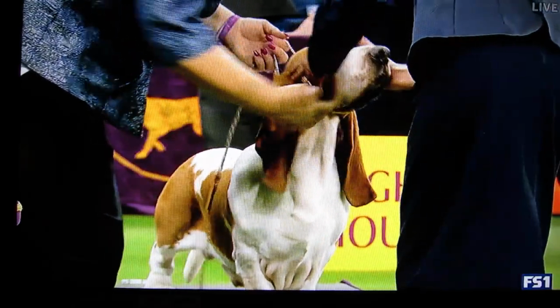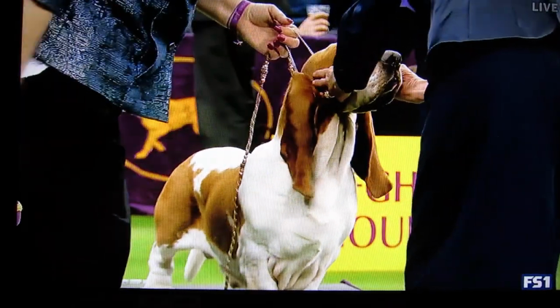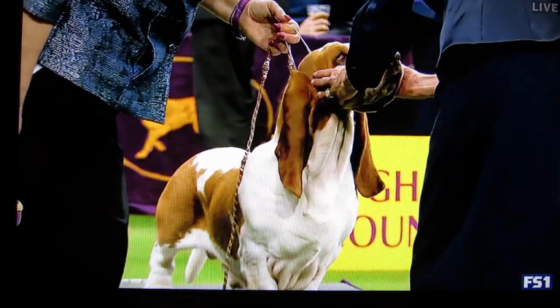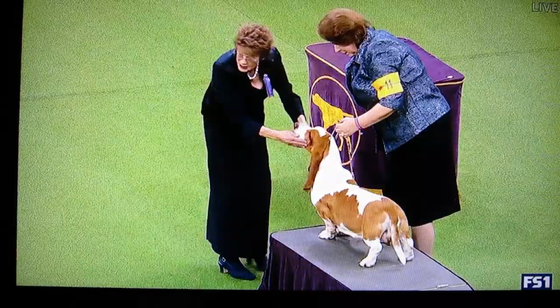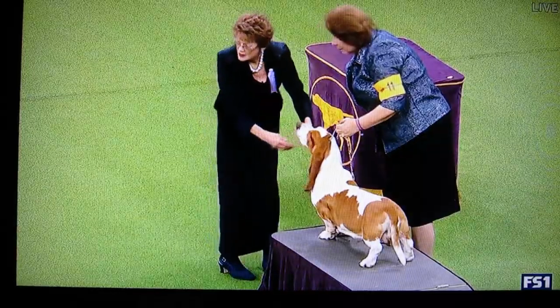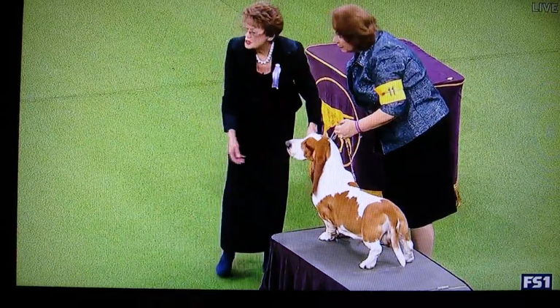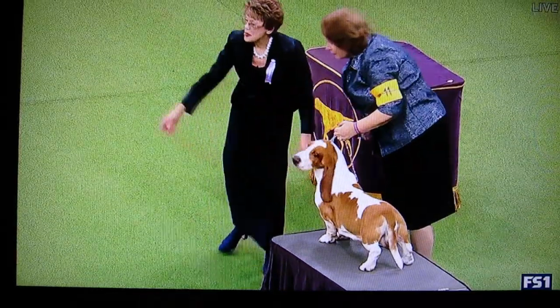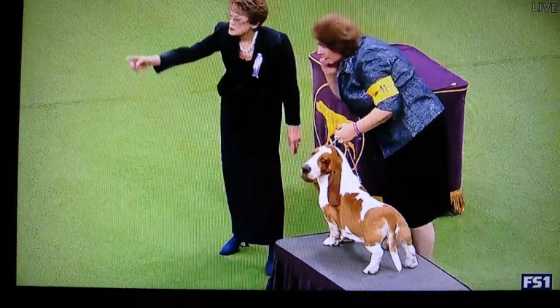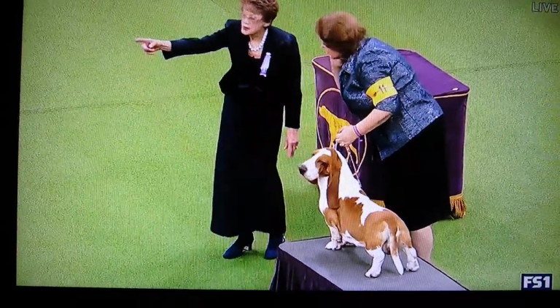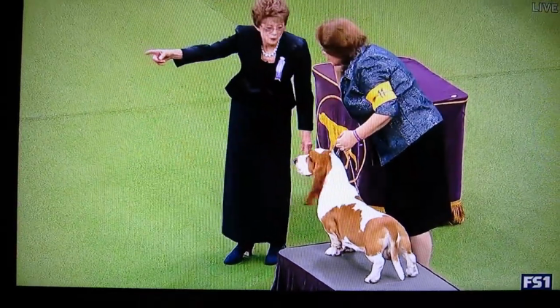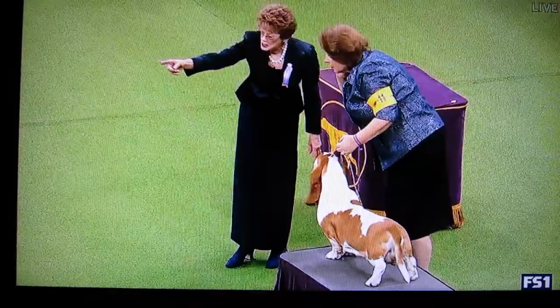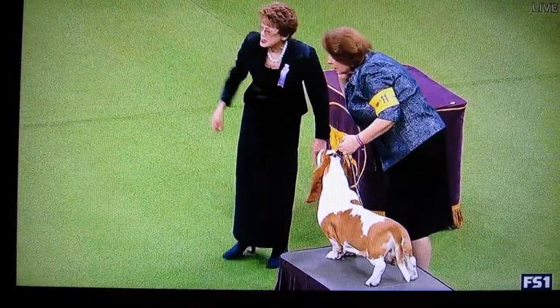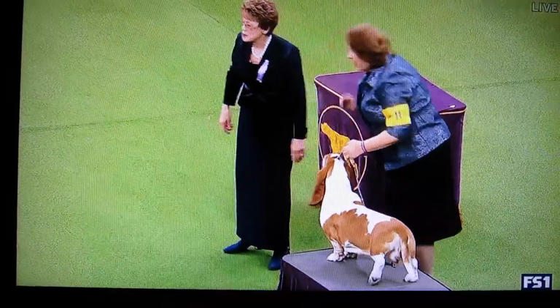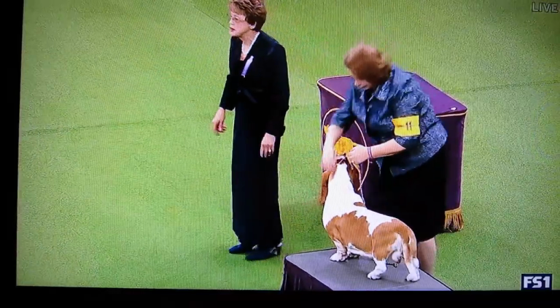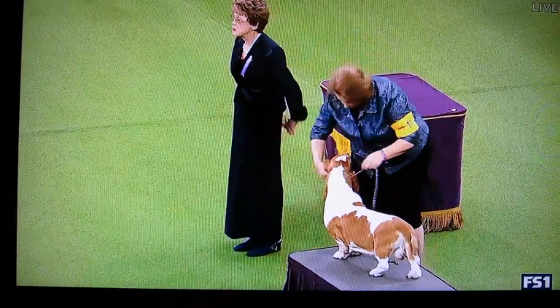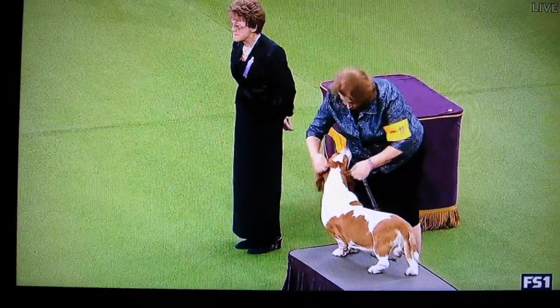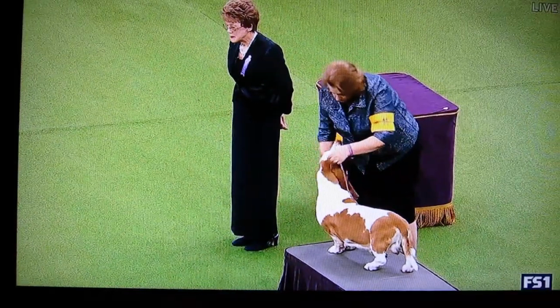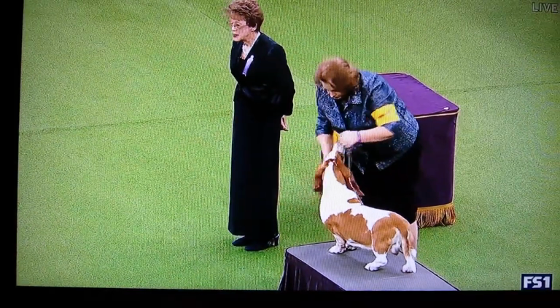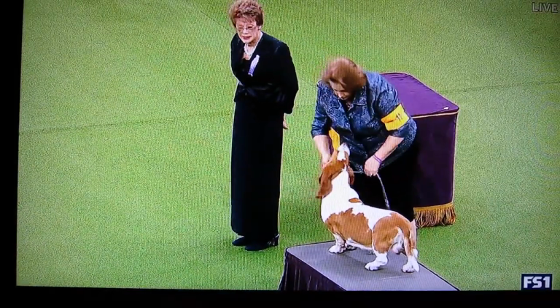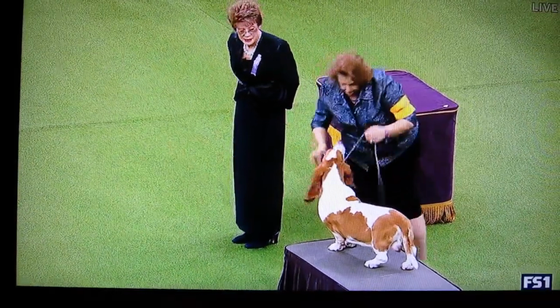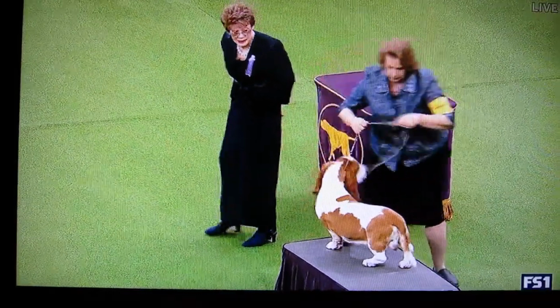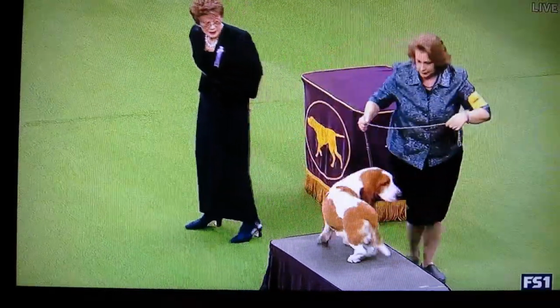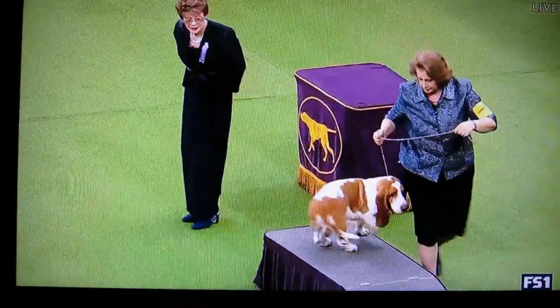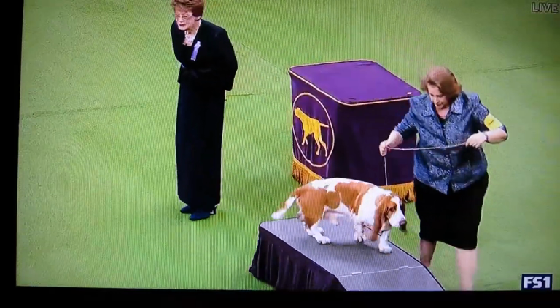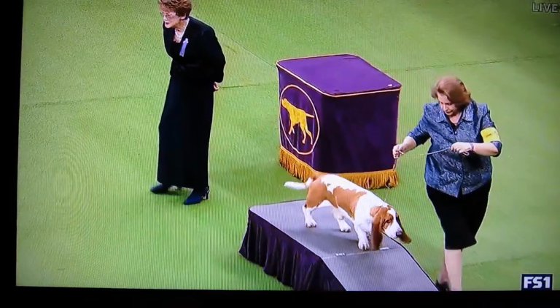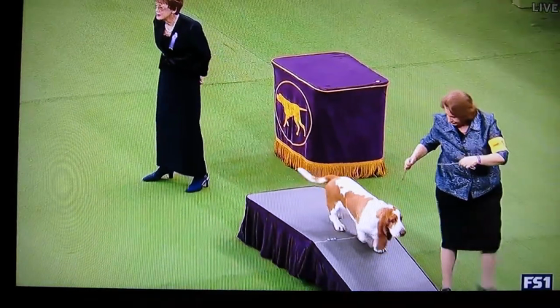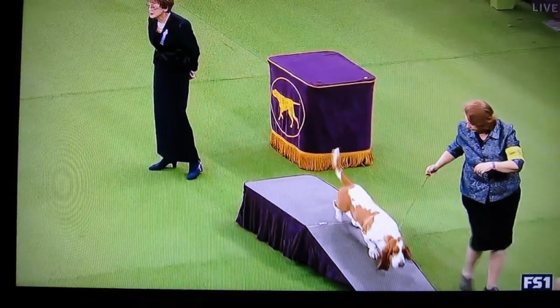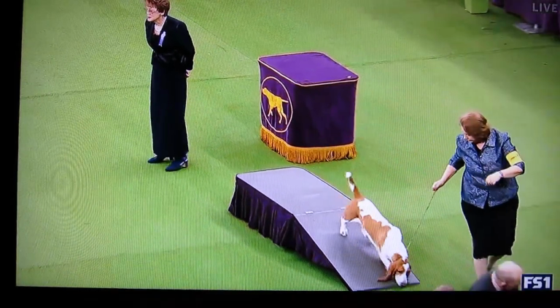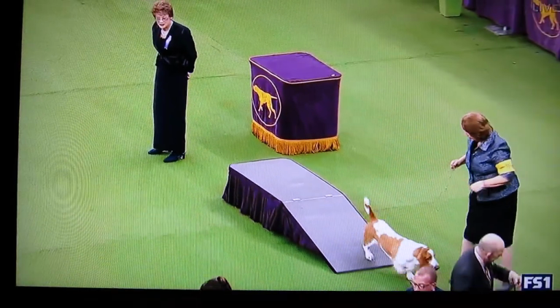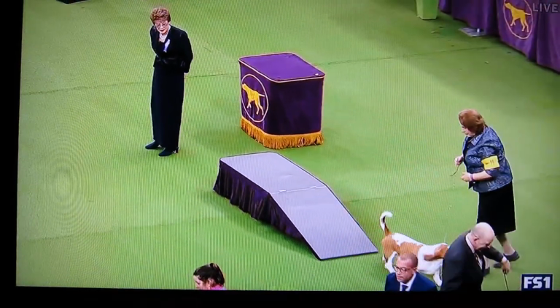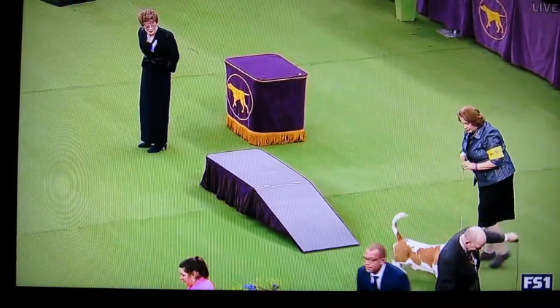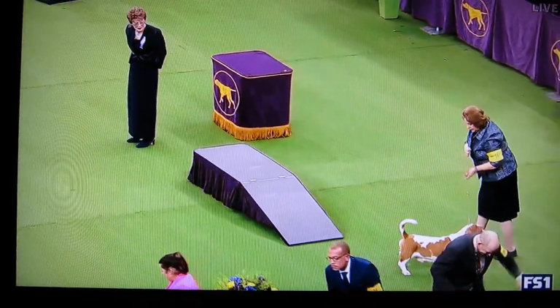This is Basset Hound, number 11. And in the great history of this event, of the most important dogs, you go back to Time Magazine, and they had their 28th edition of Basset Hound on the cover.